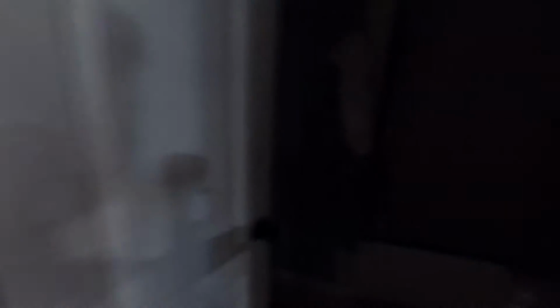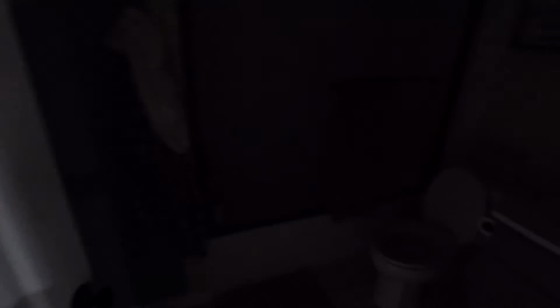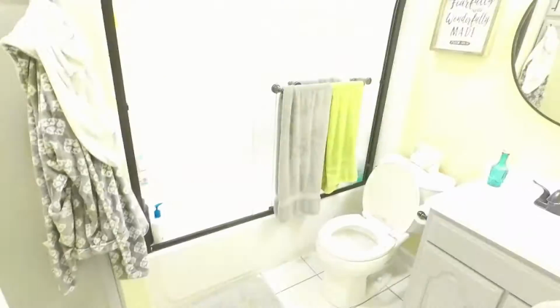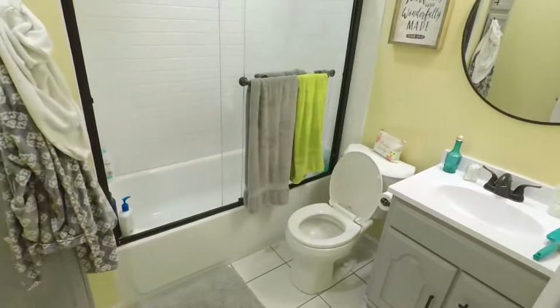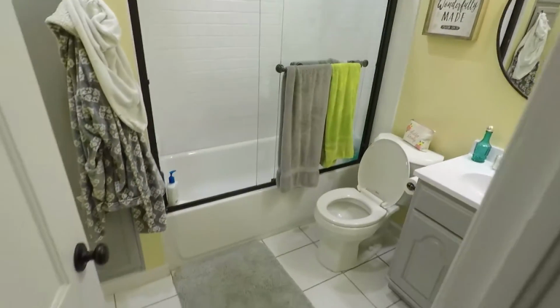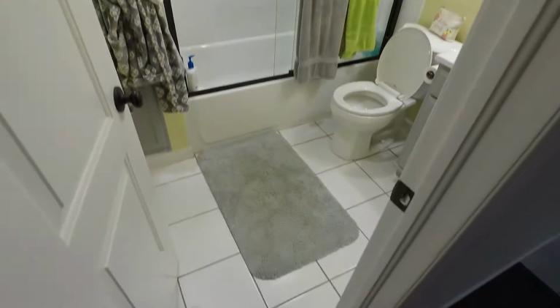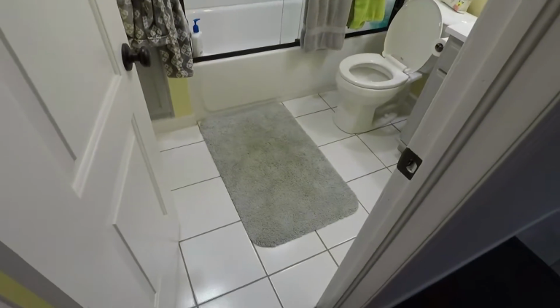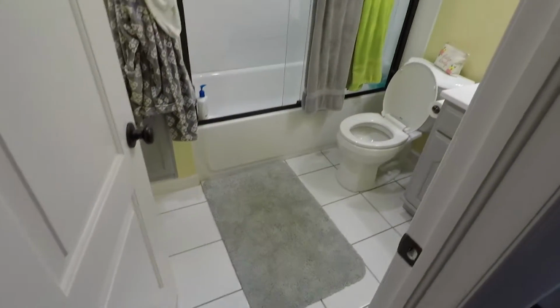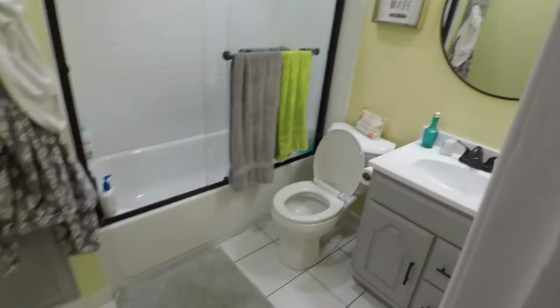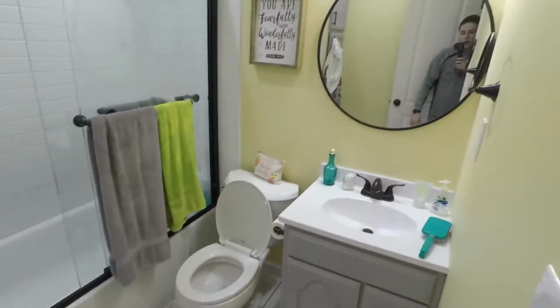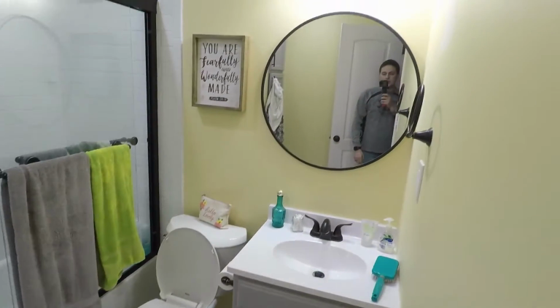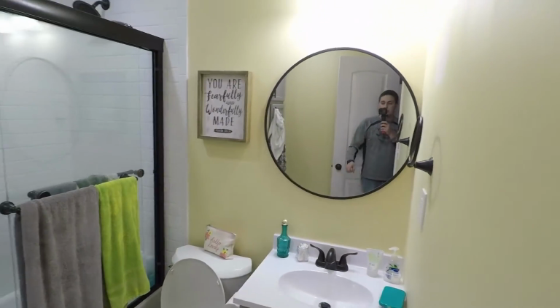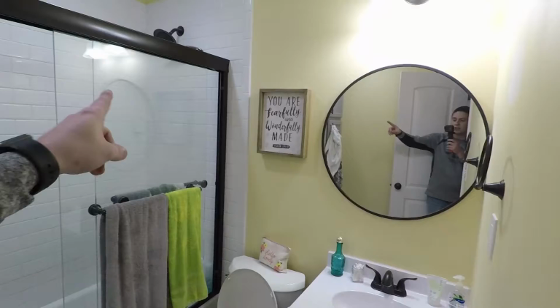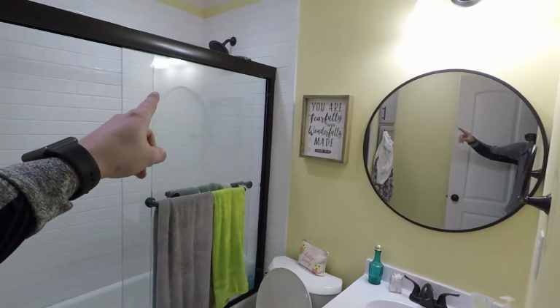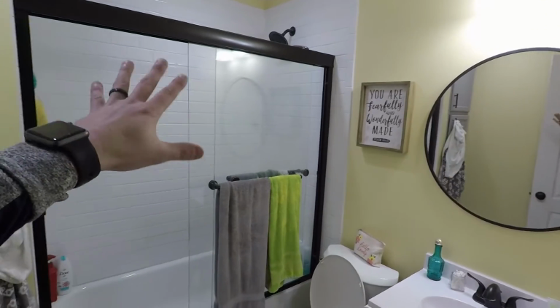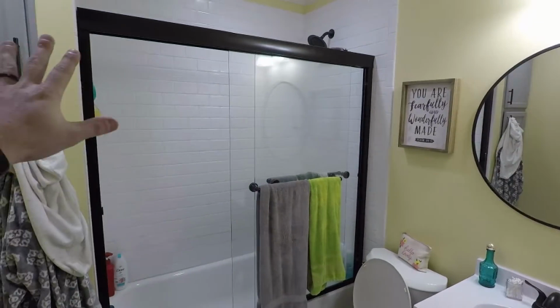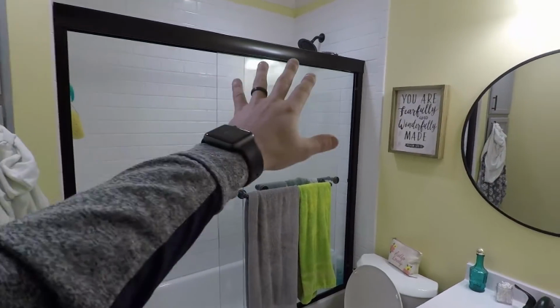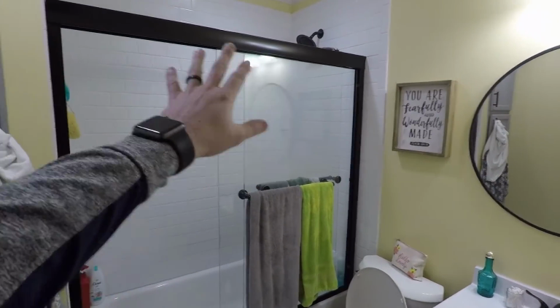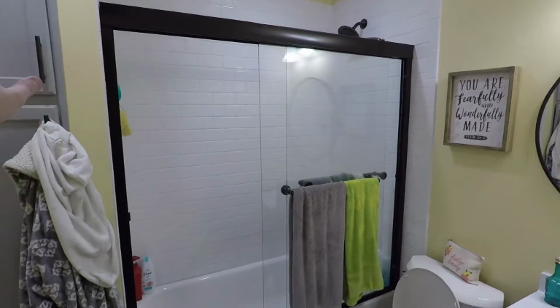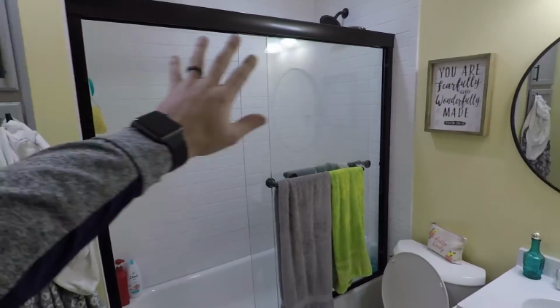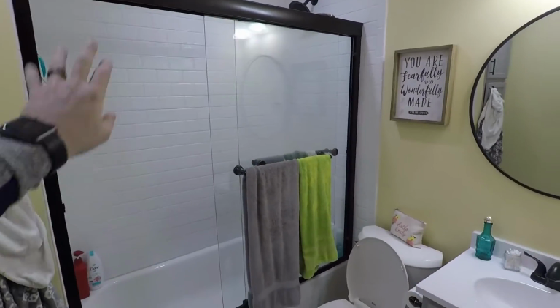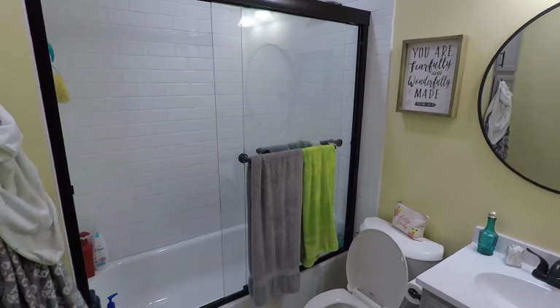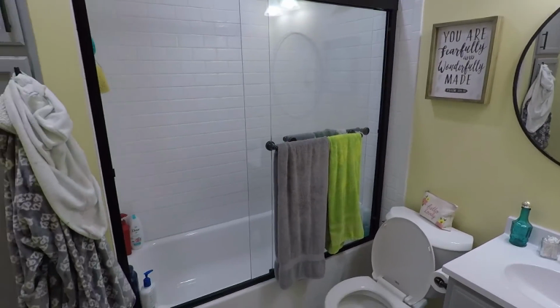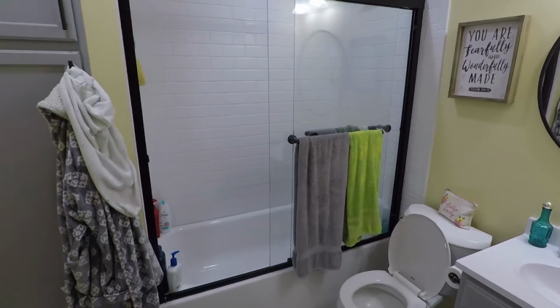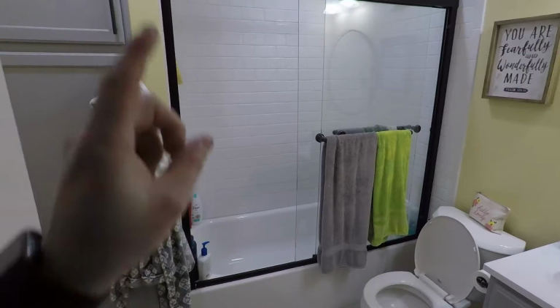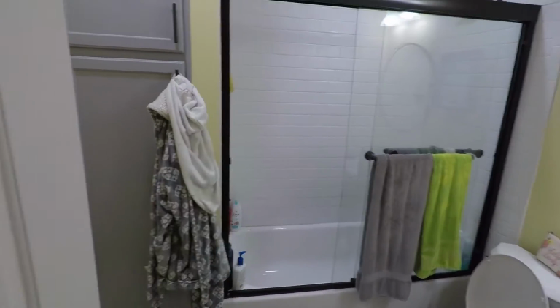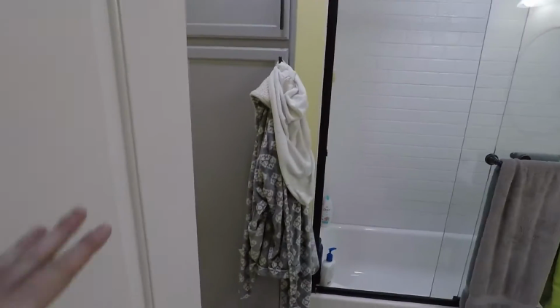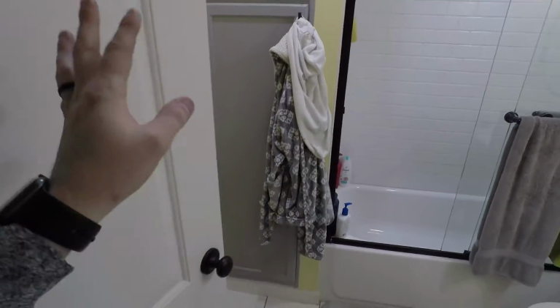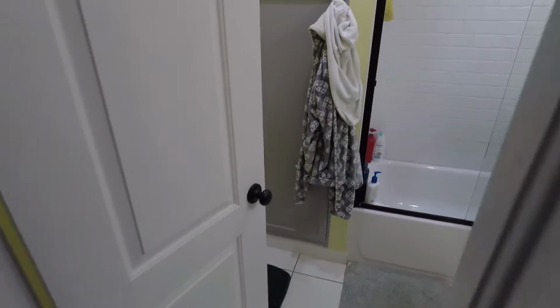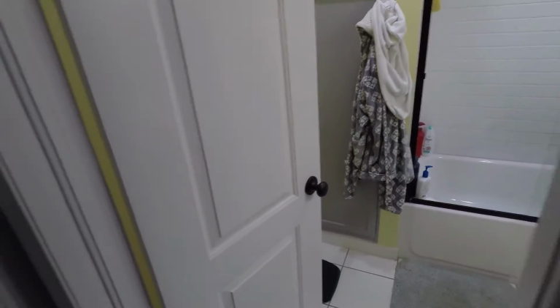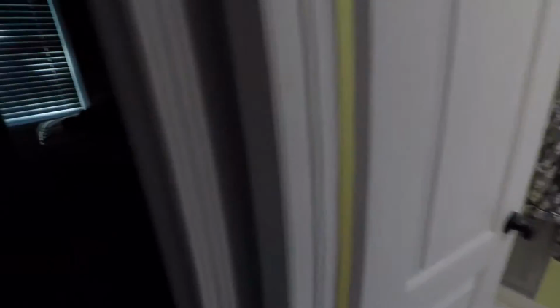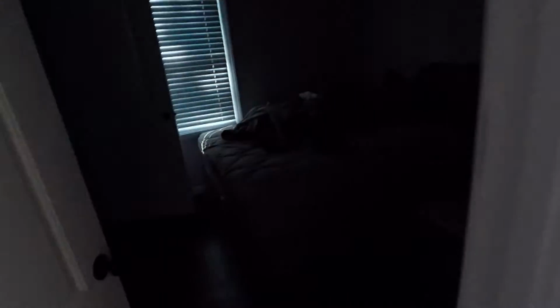The bathroom was pretty well done when you guys saw it. We actually bought a shower curtain last night just to put some color in here, so that'll go up, but this is pretty much the same as it has been.